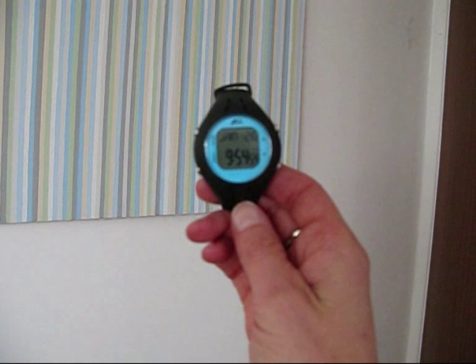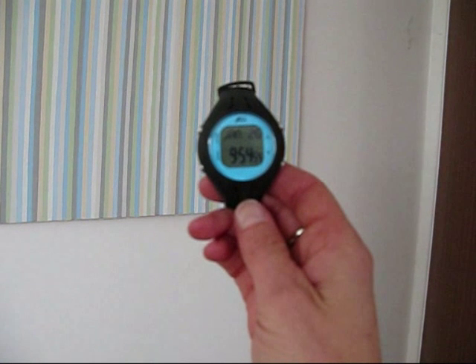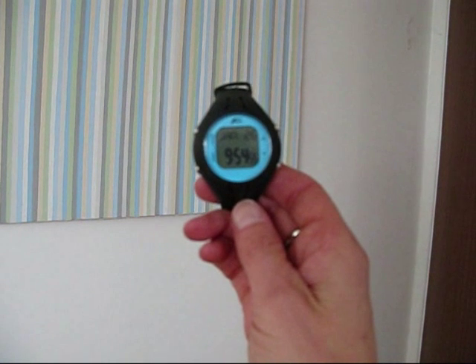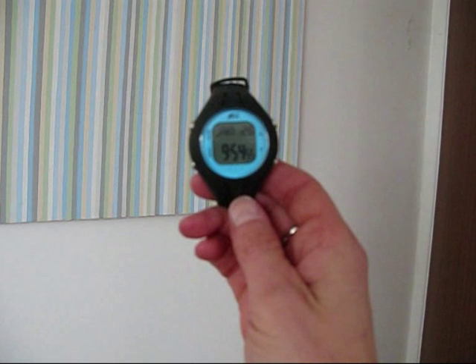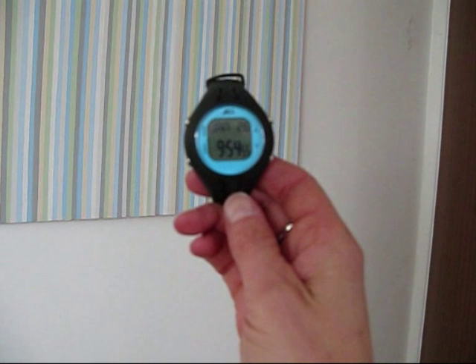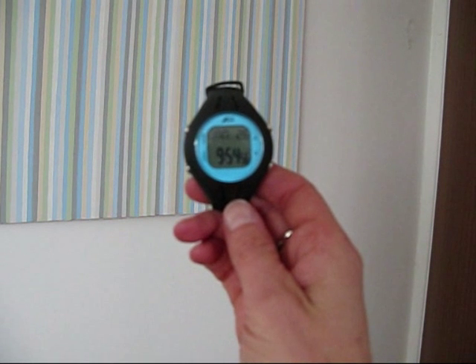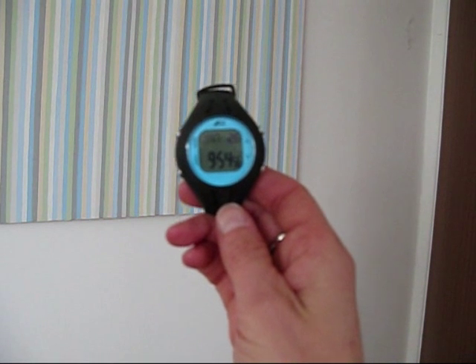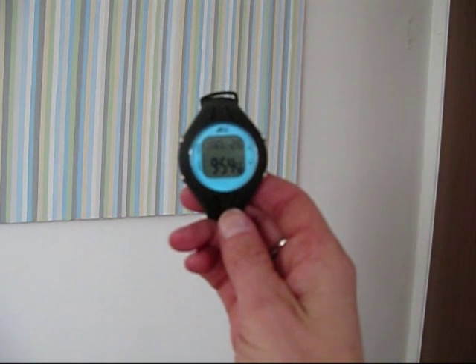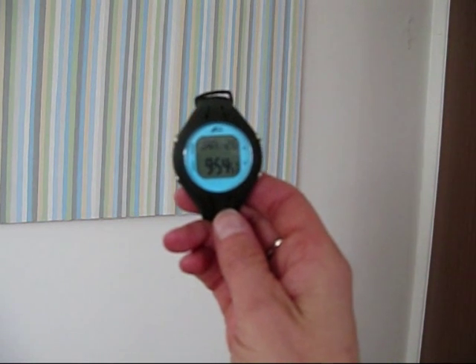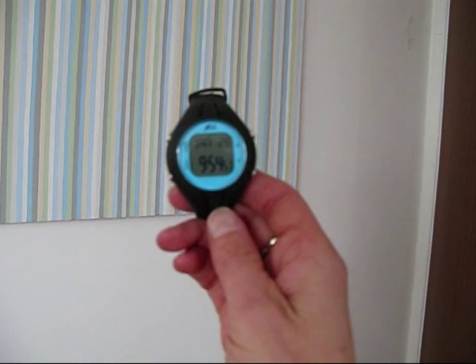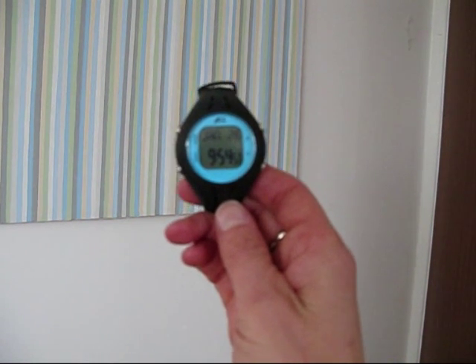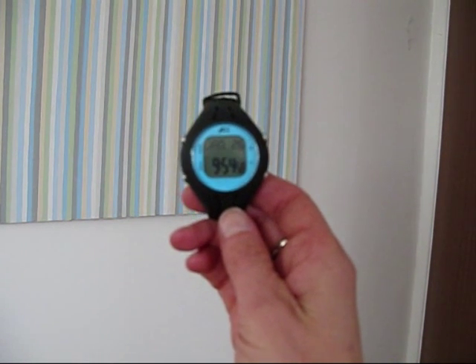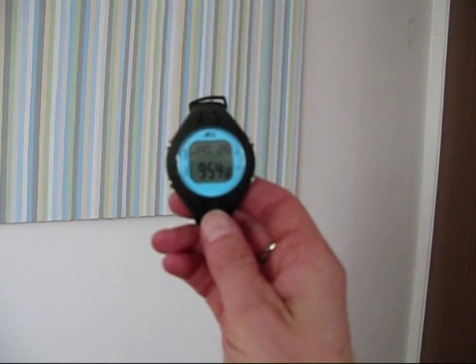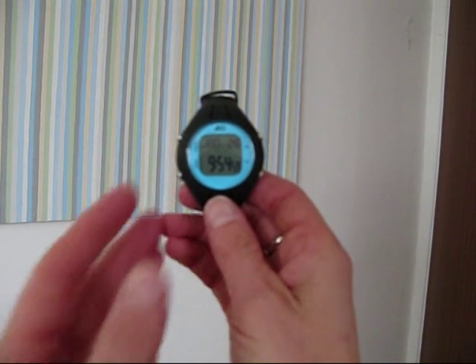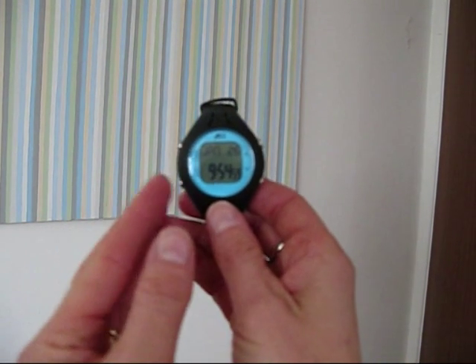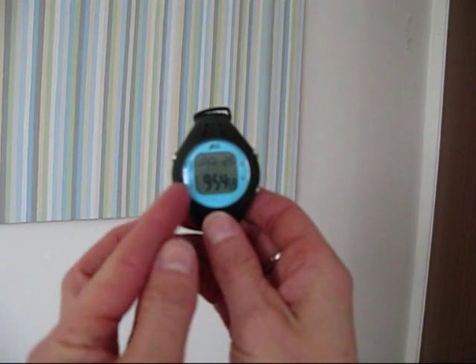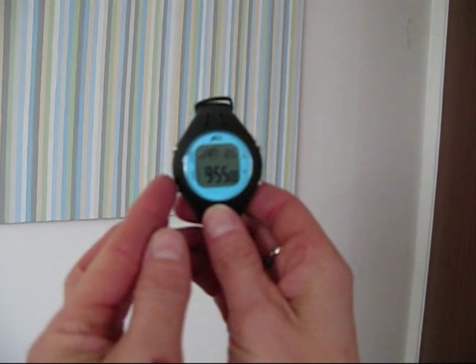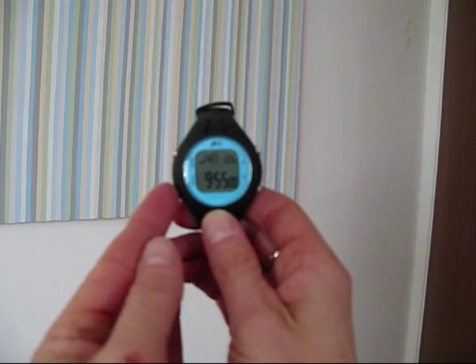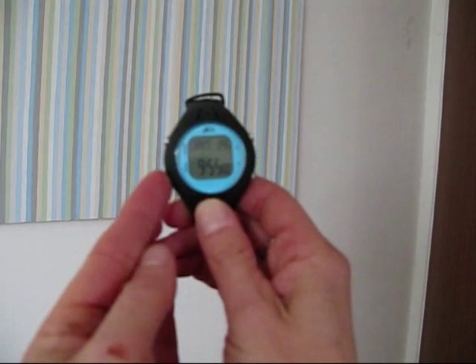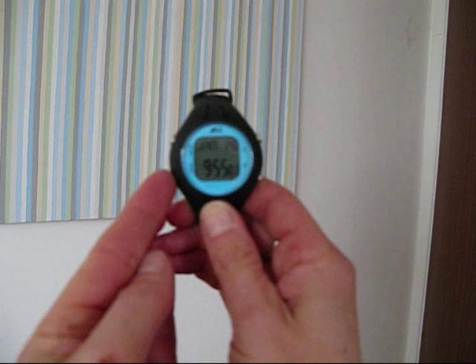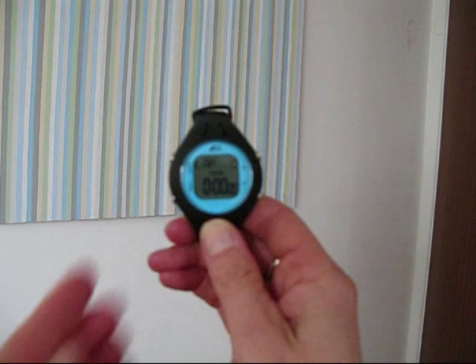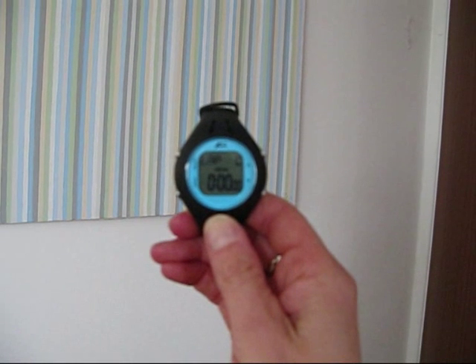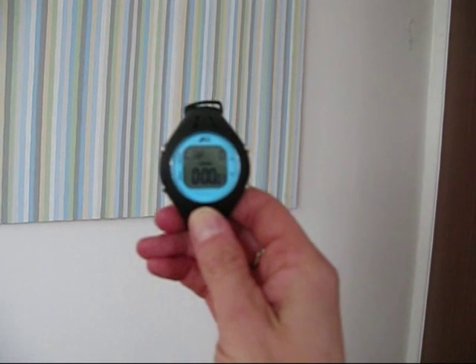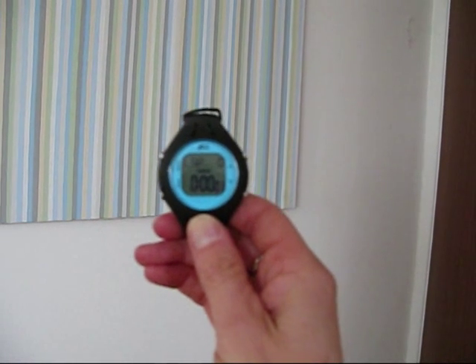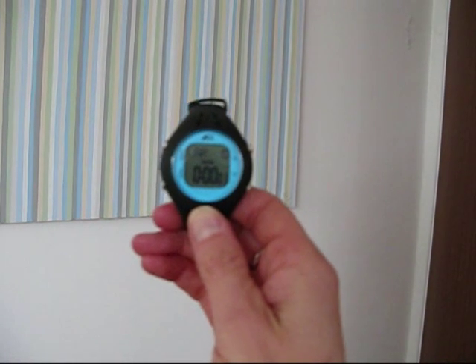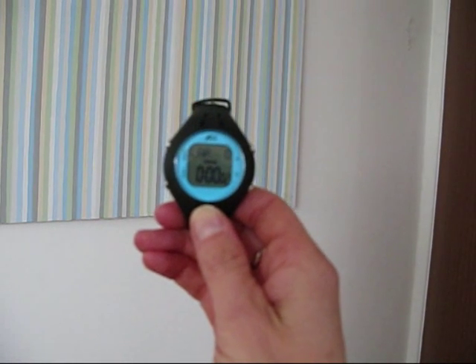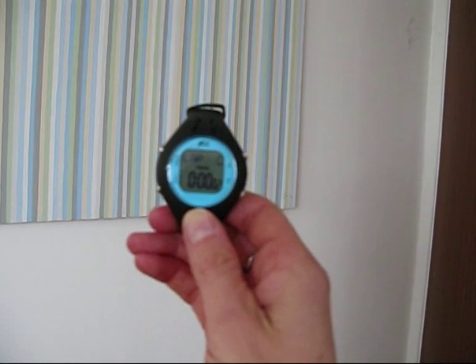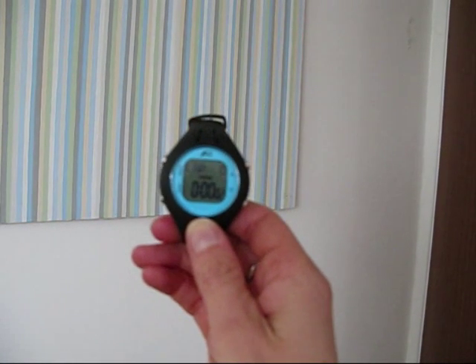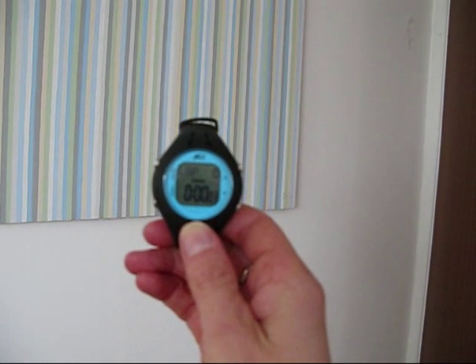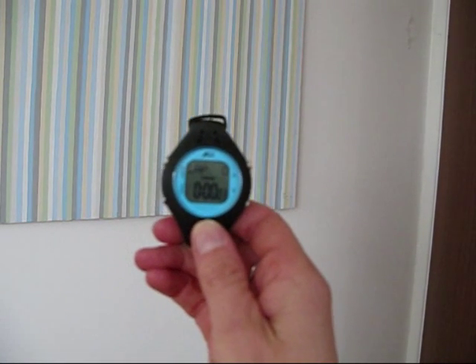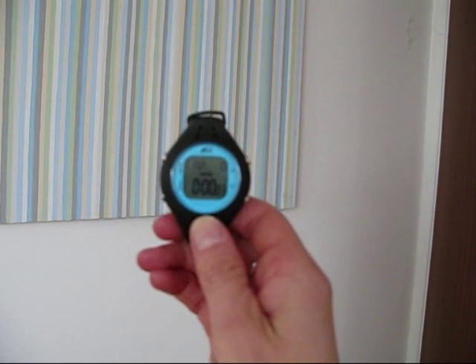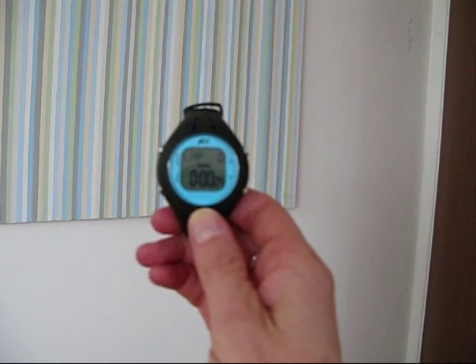I'd like to show you a simple way of how you can demonstrate the Pool Mate. First, turn it on with the start button and lap zero will appear along with your little swim icon.